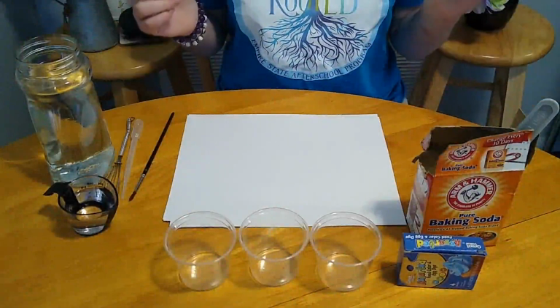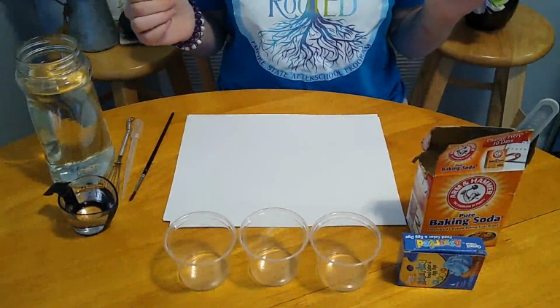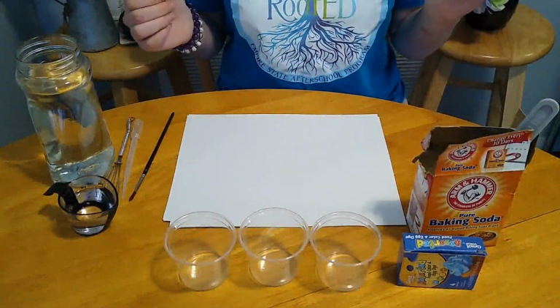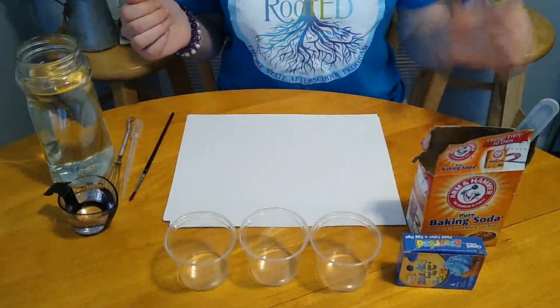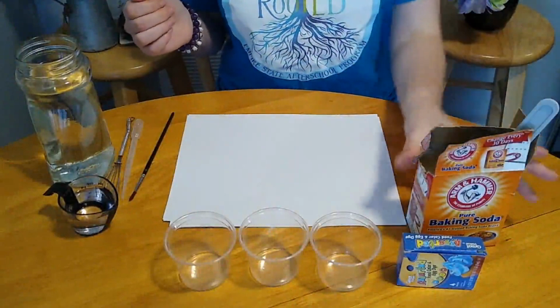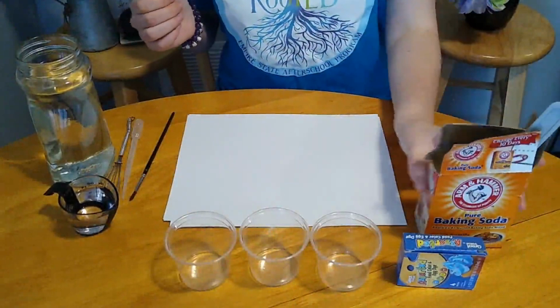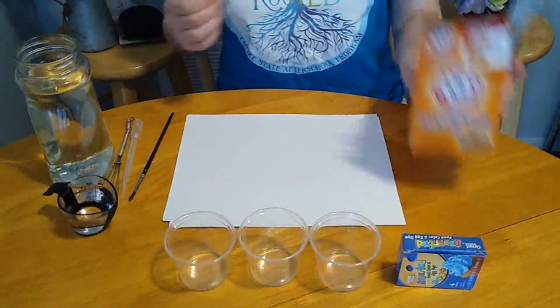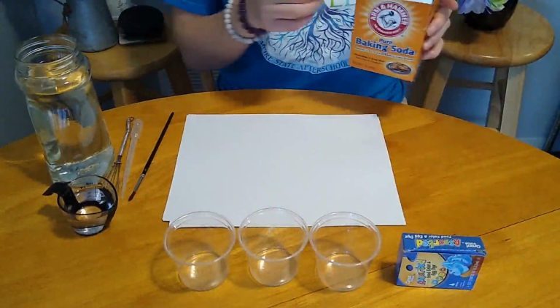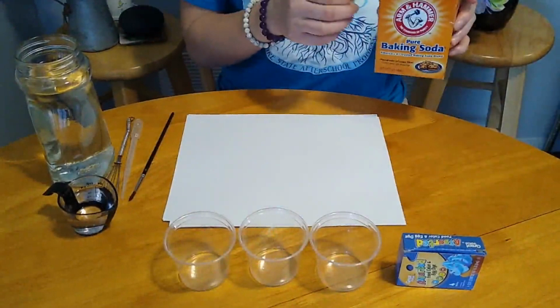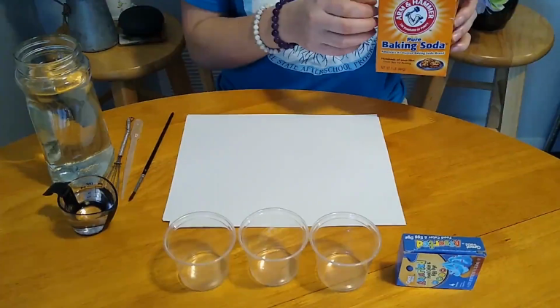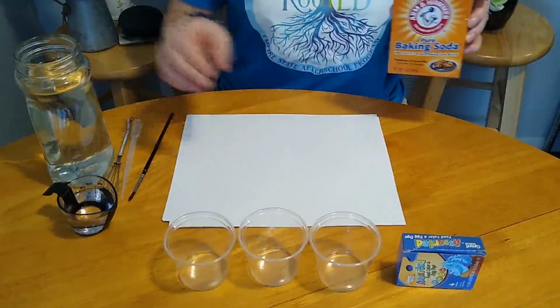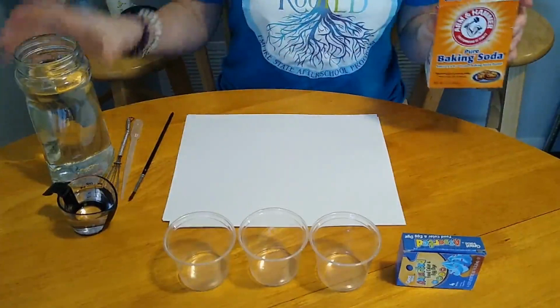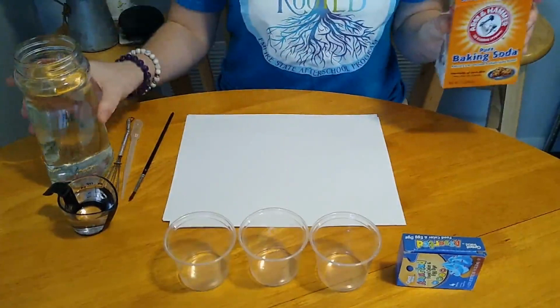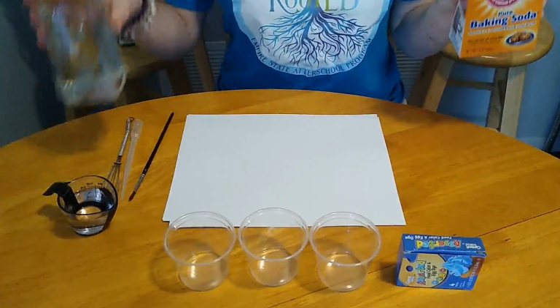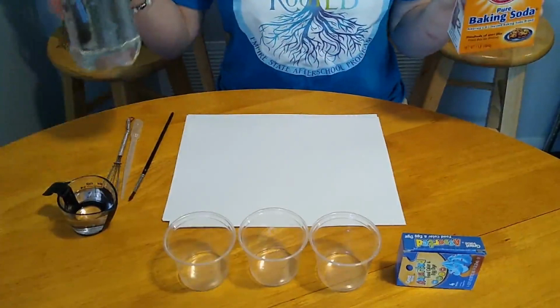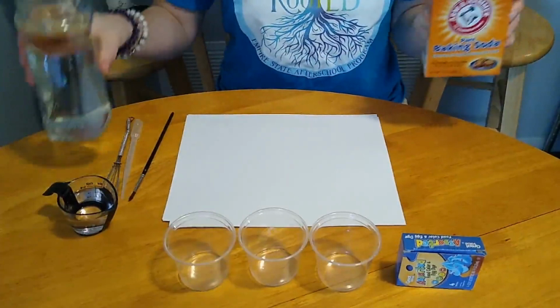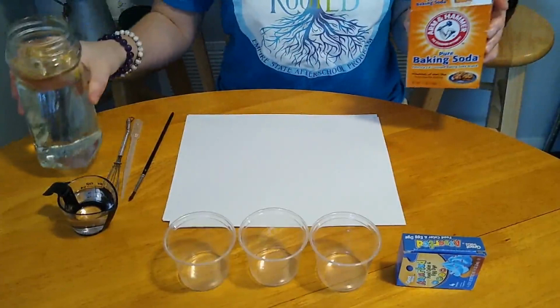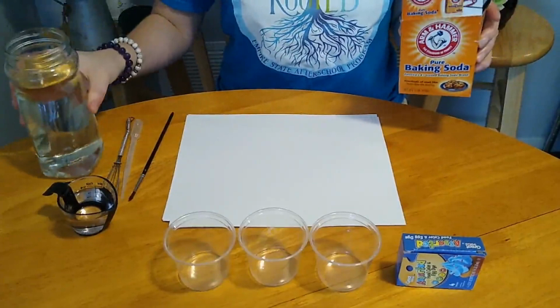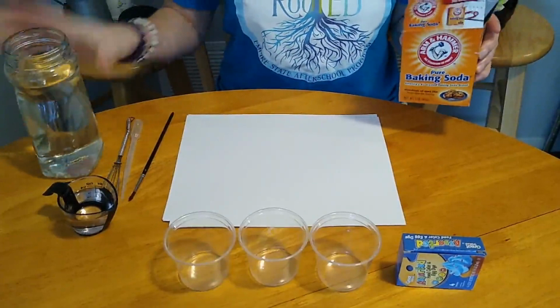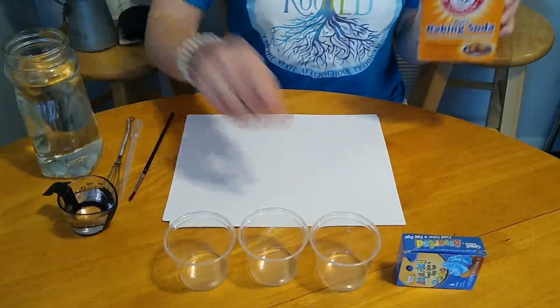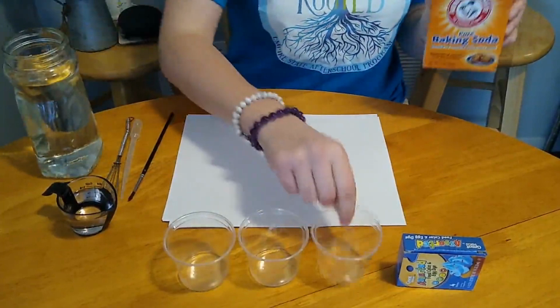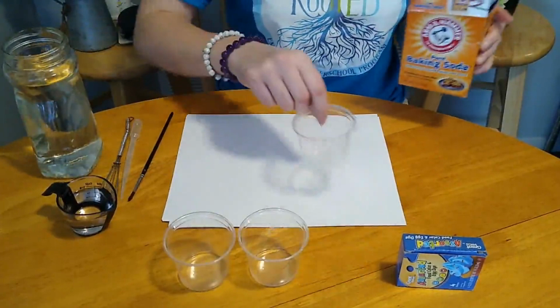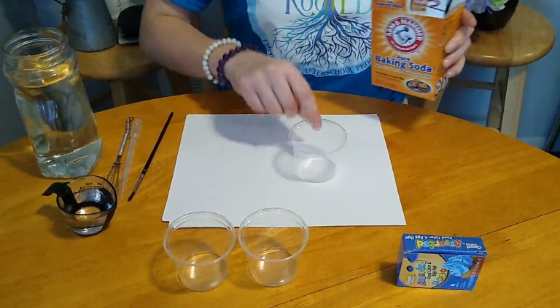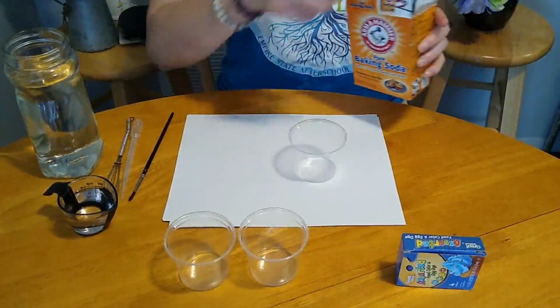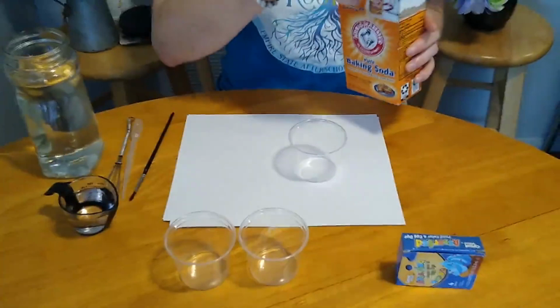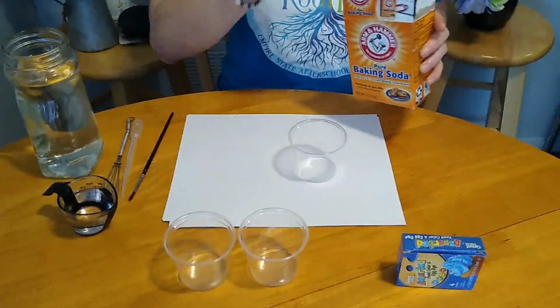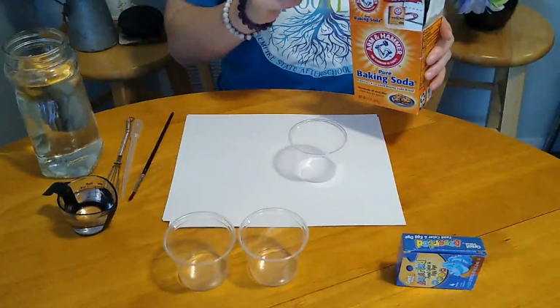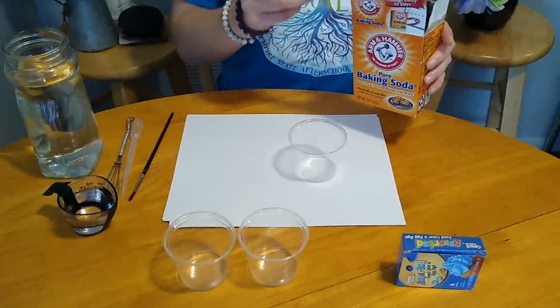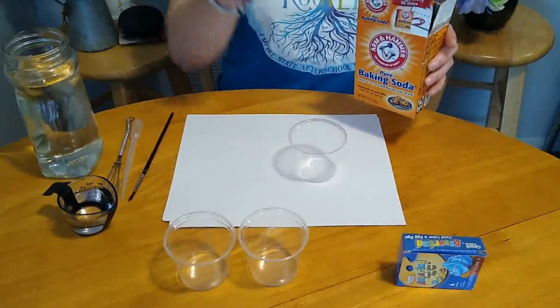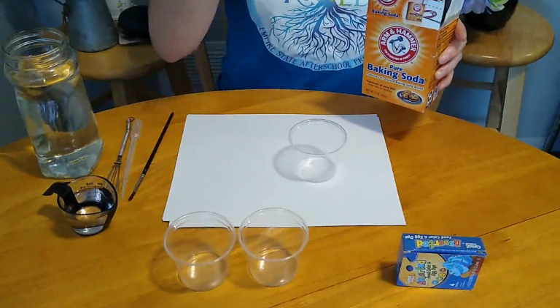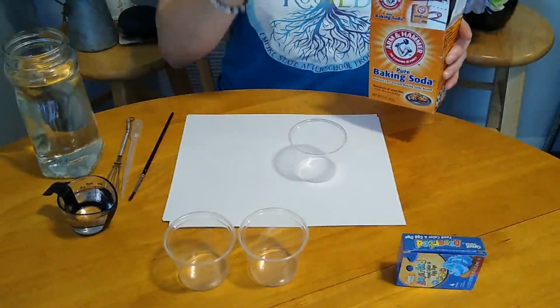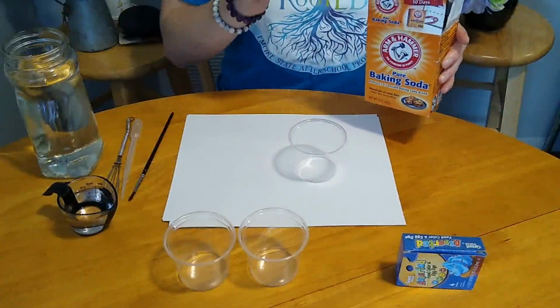Hey guys, it's your rooted educator Juliette here and today I'm going to show you all a fun activity that you can do at home with some ingredients that you might be able to find in your own kitchen. Okay, let's get started.